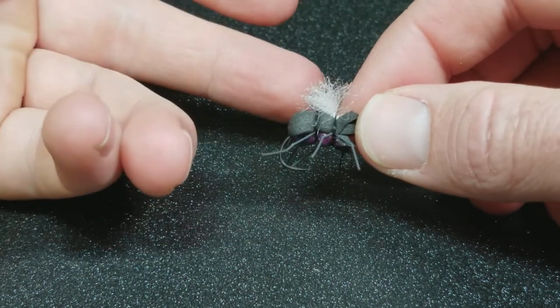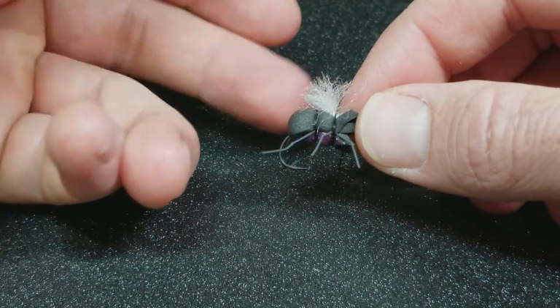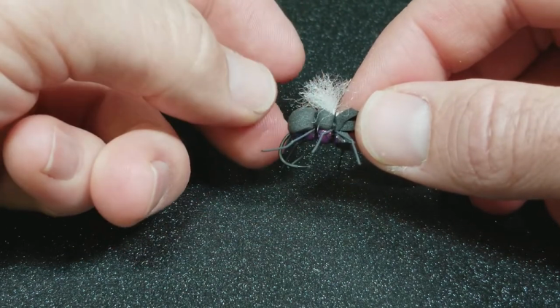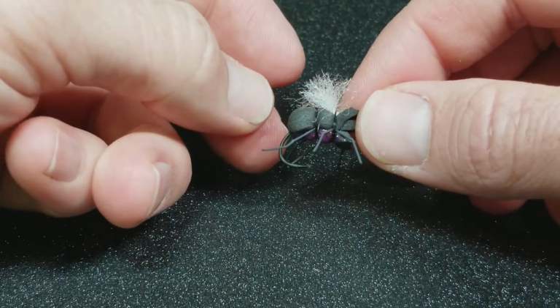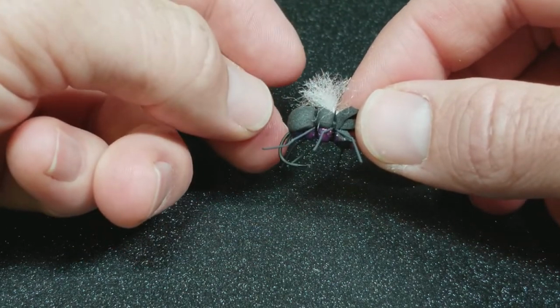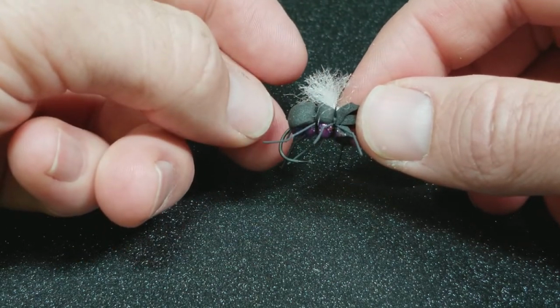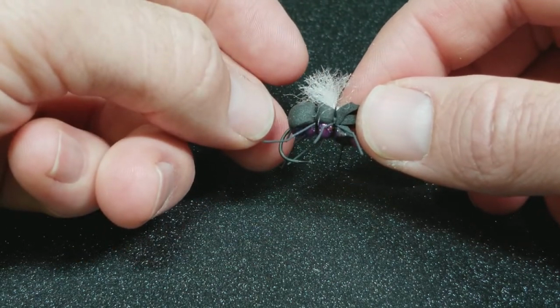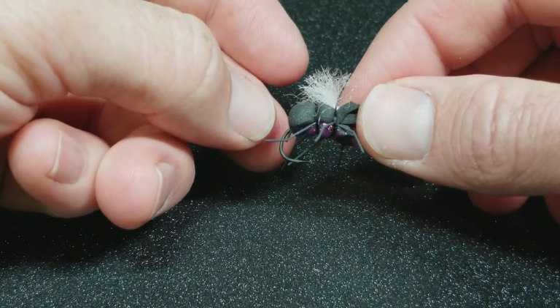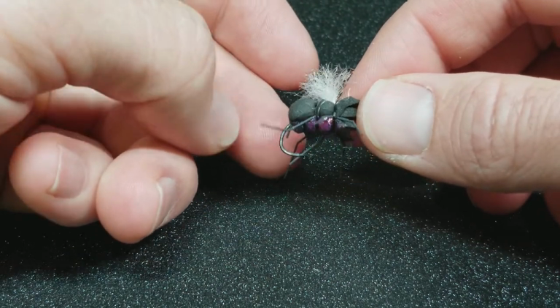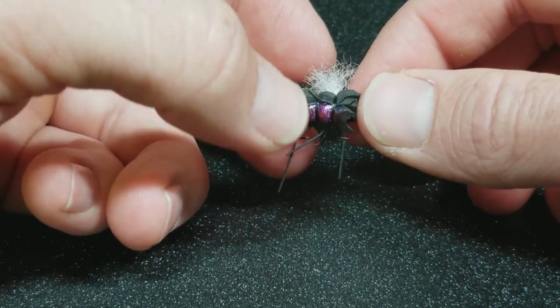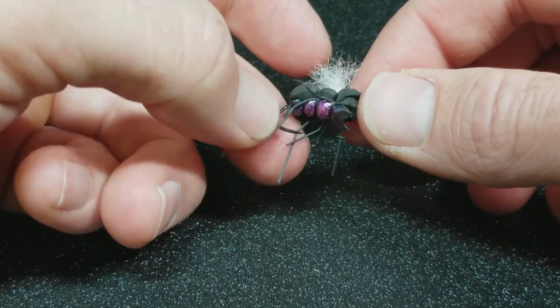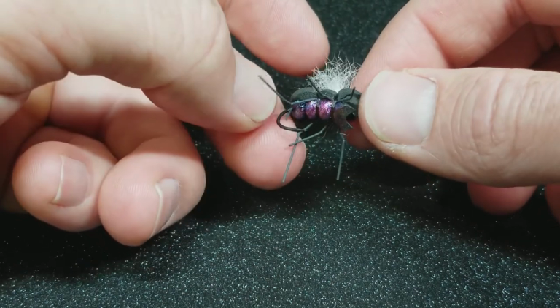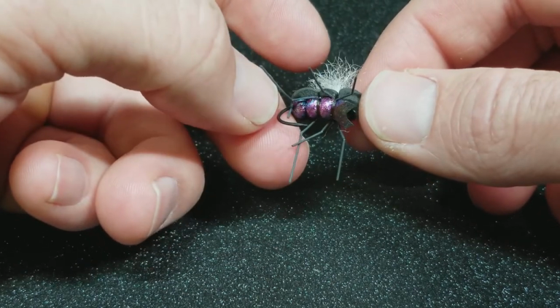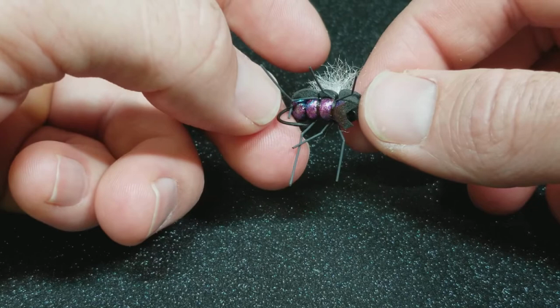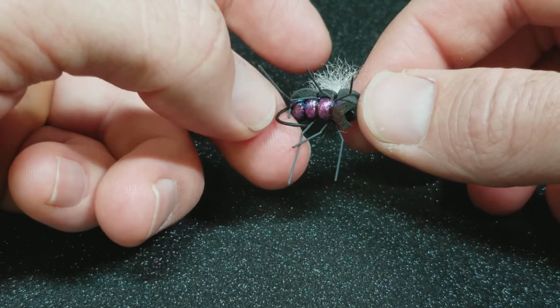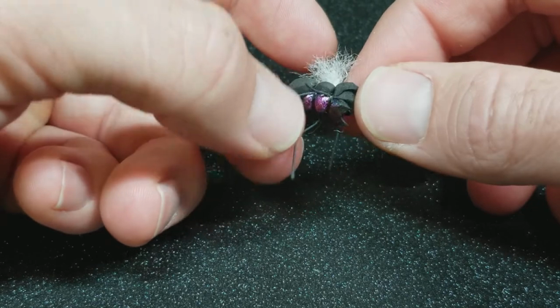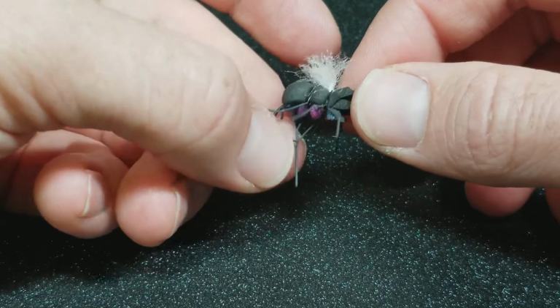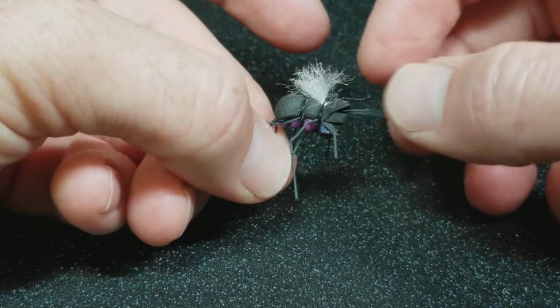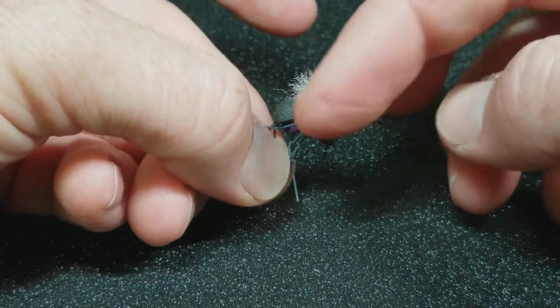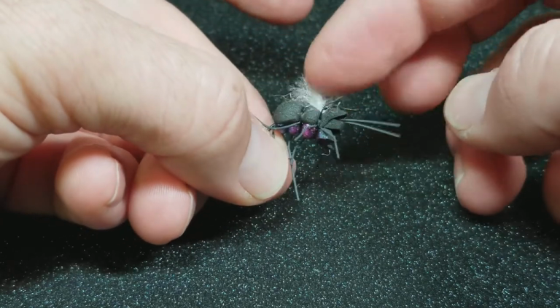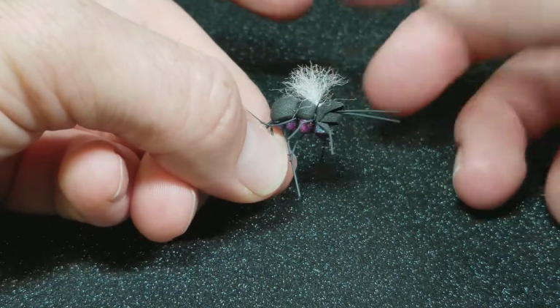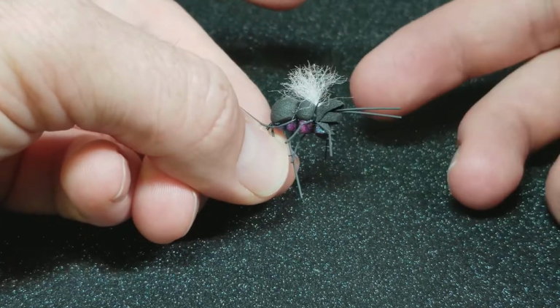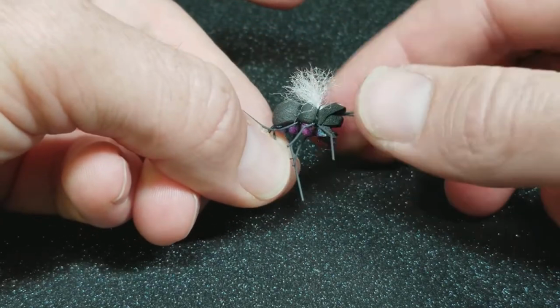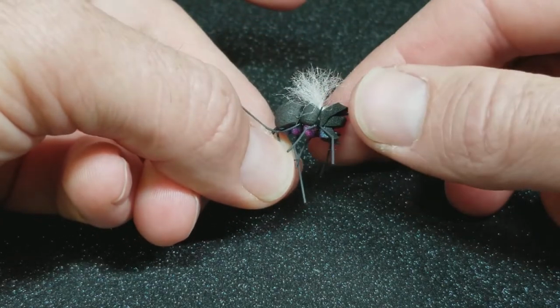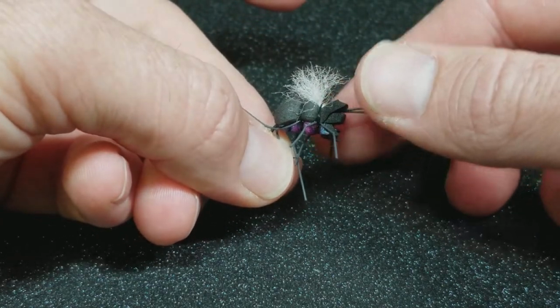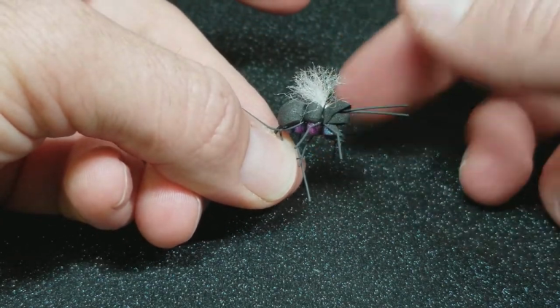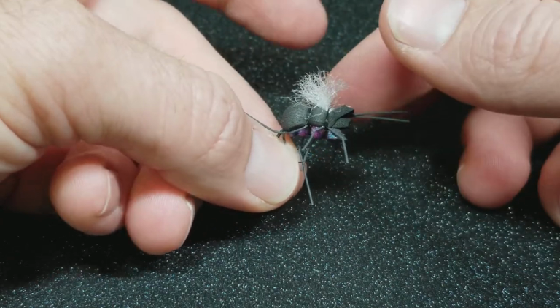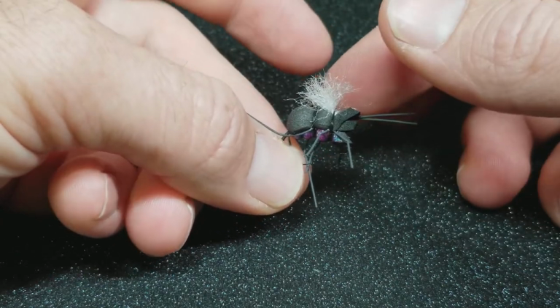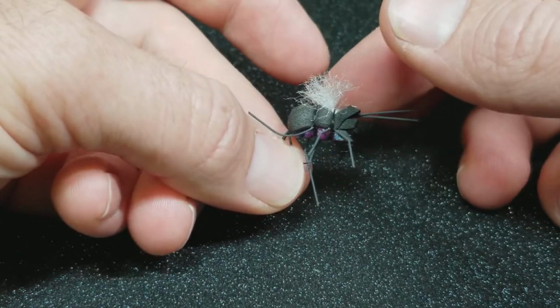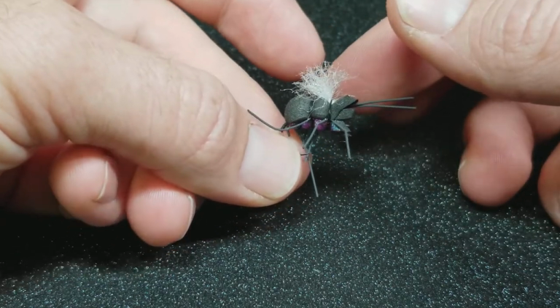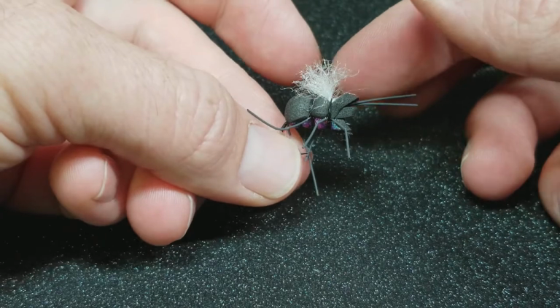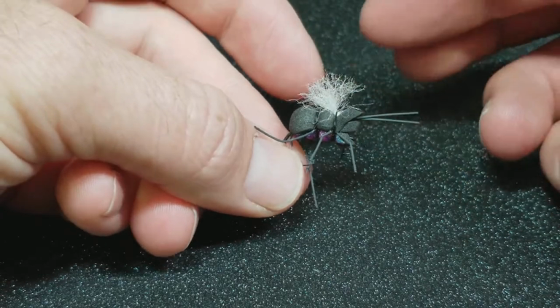Even though this is a heavier nymph hook, because of the fact that I have all the foam incorporated in it, it still remains buoyant and floats where it needs to be.